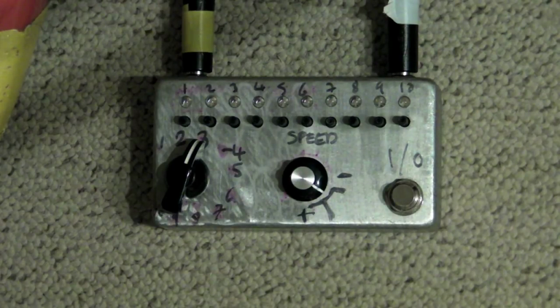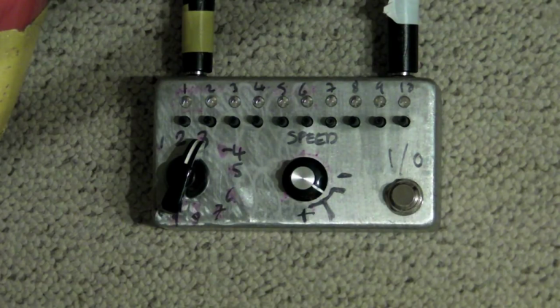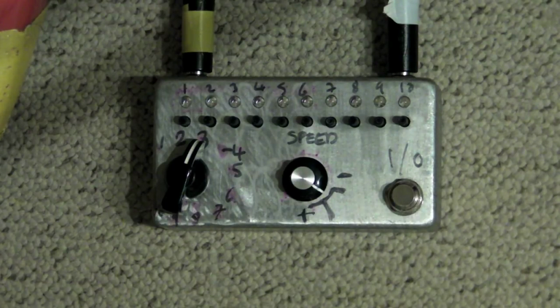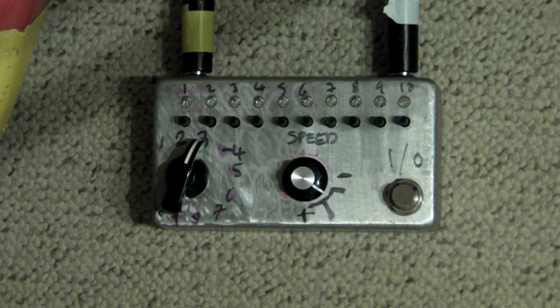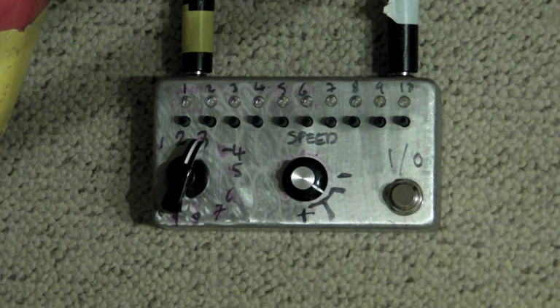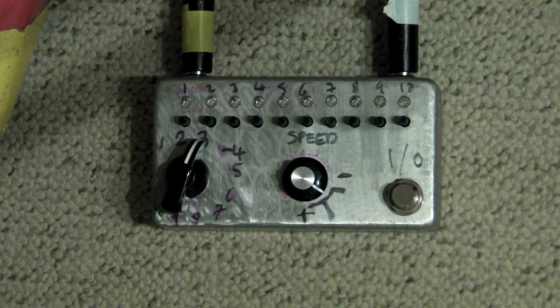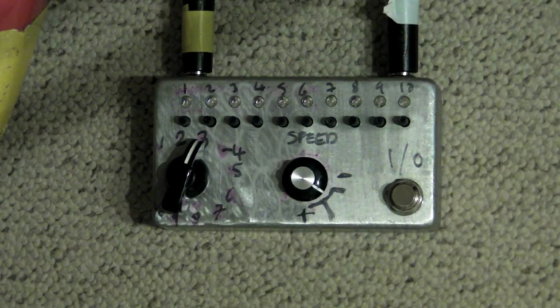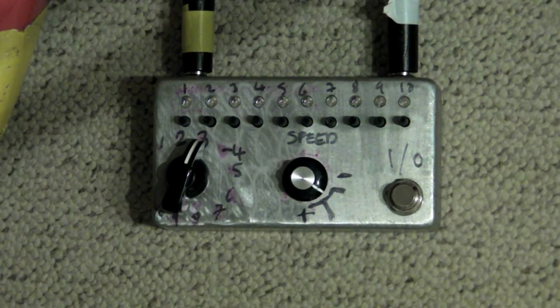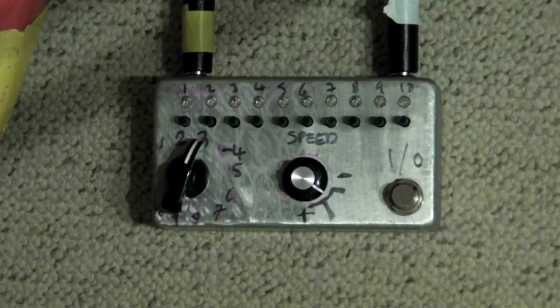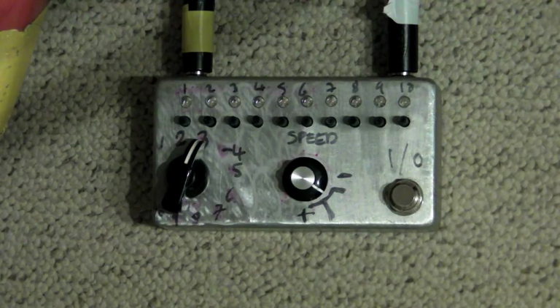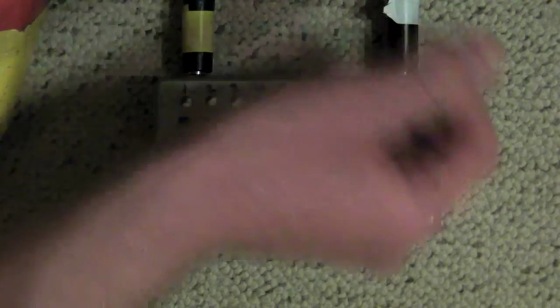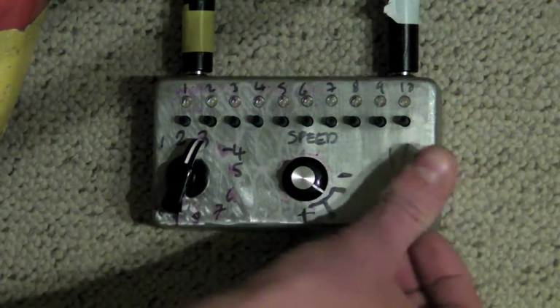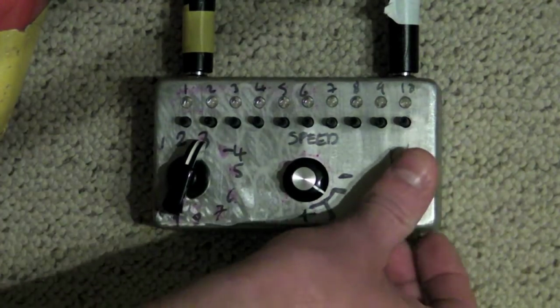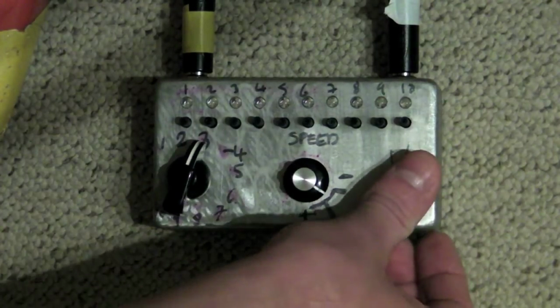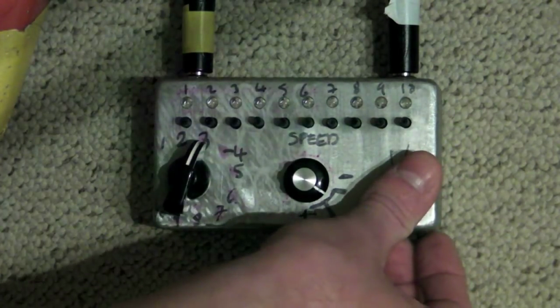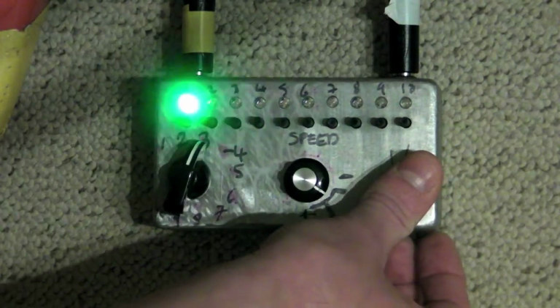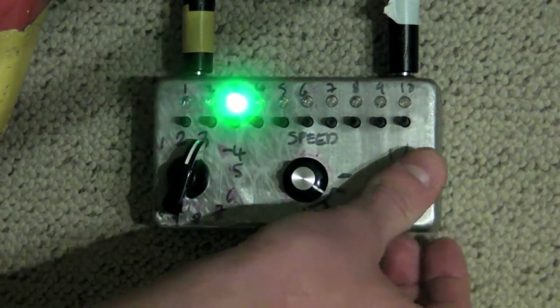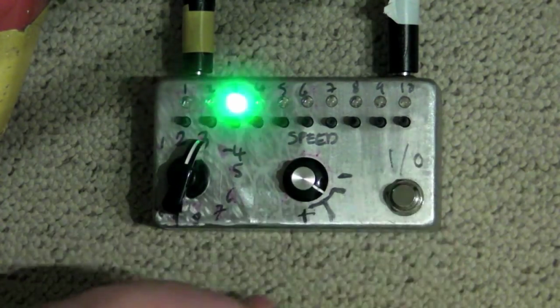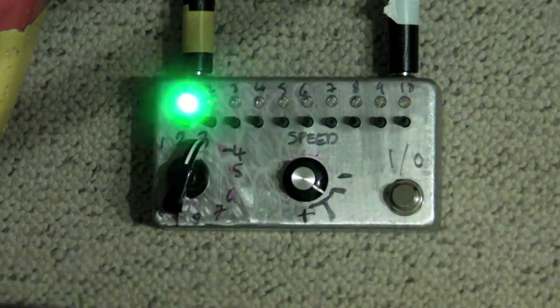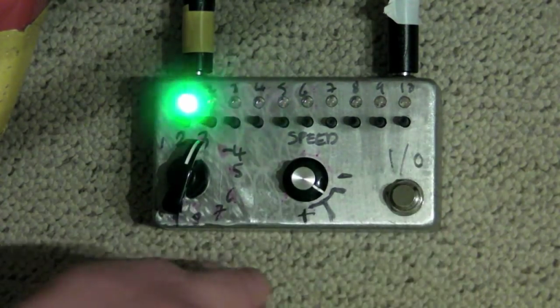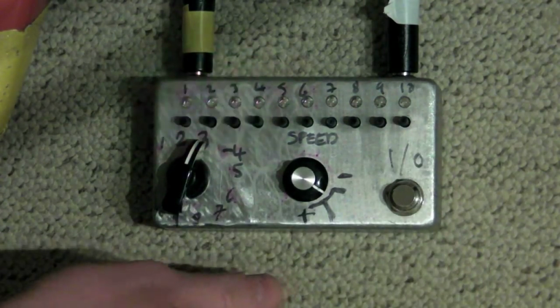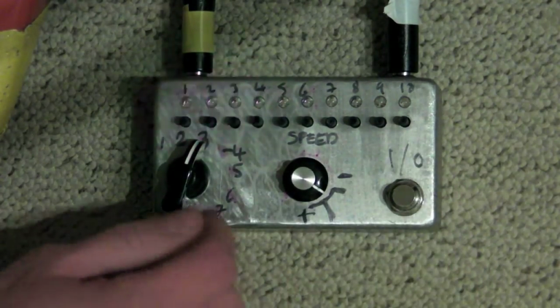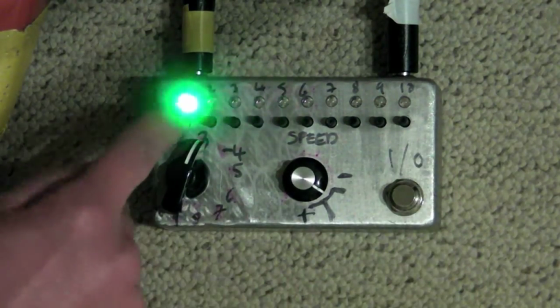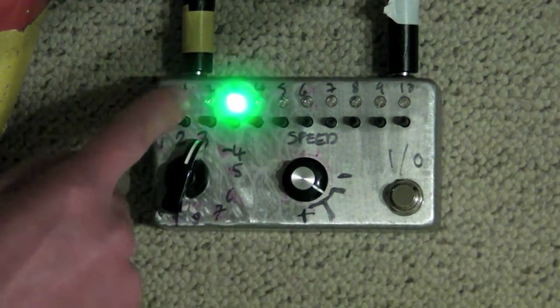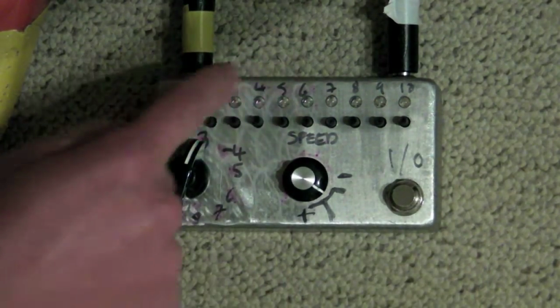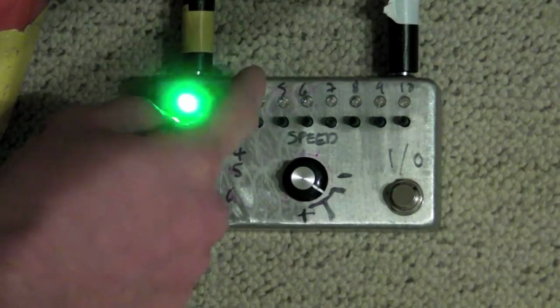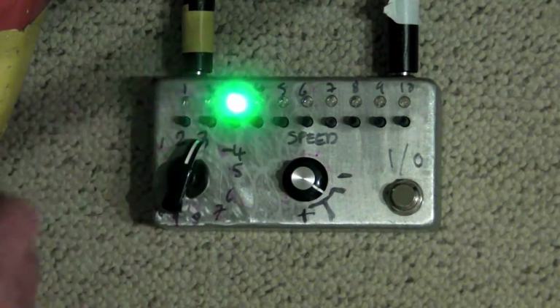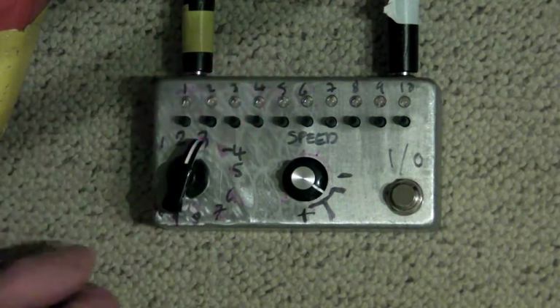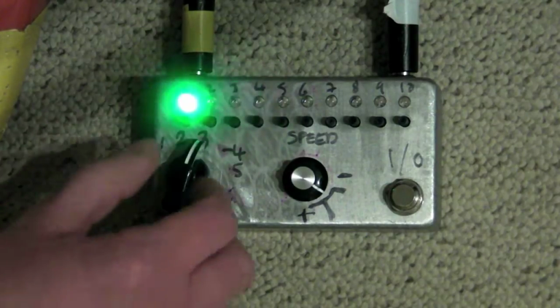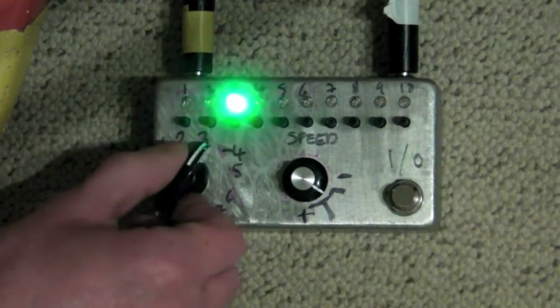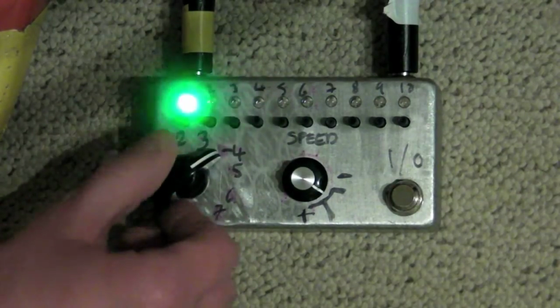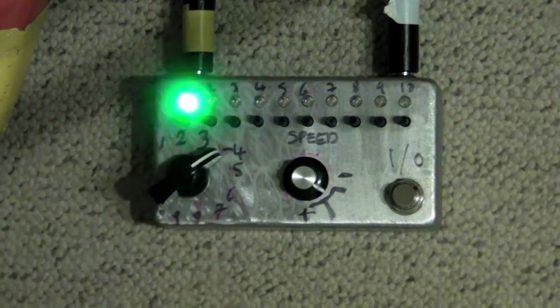Okay, there's our signal. And if I start the sequencer — so now it's running for four cycles.